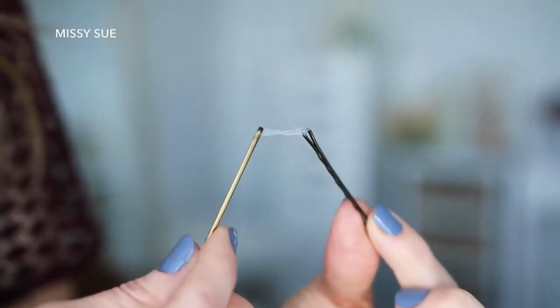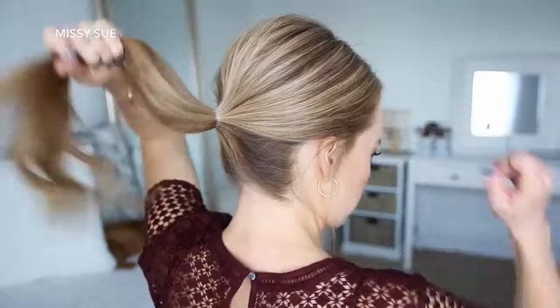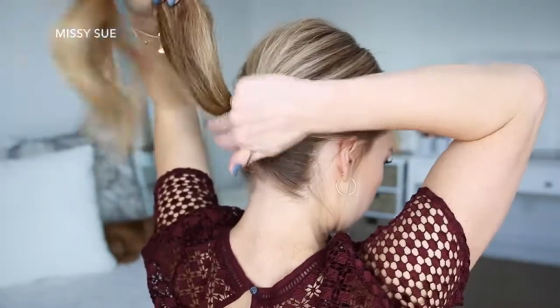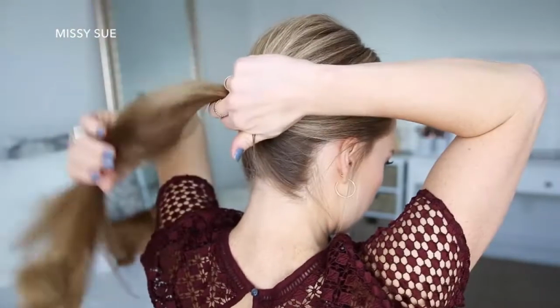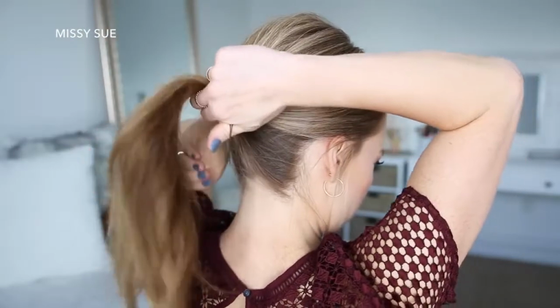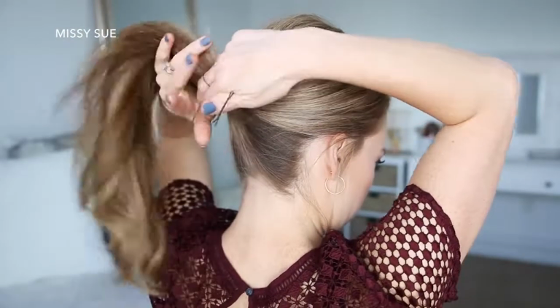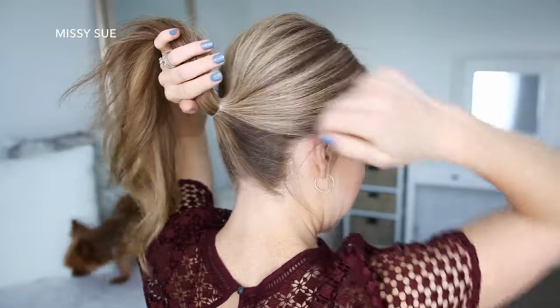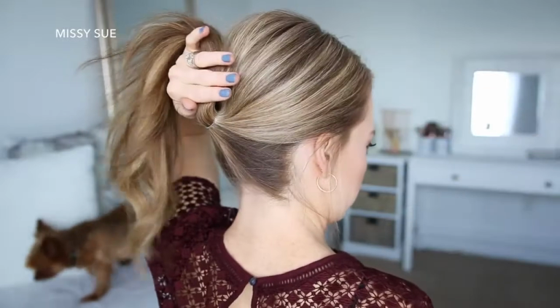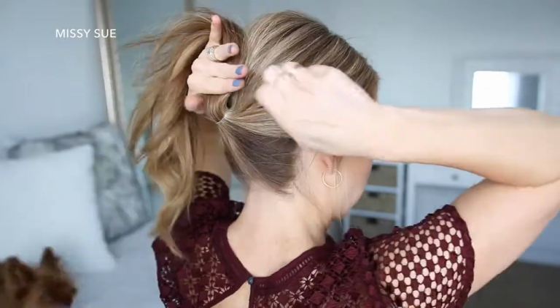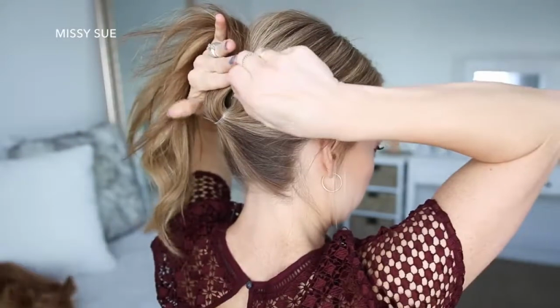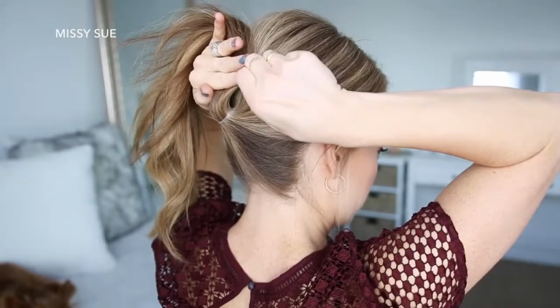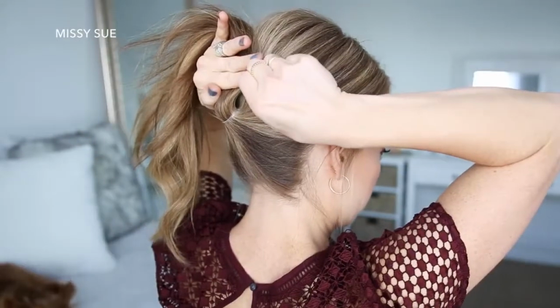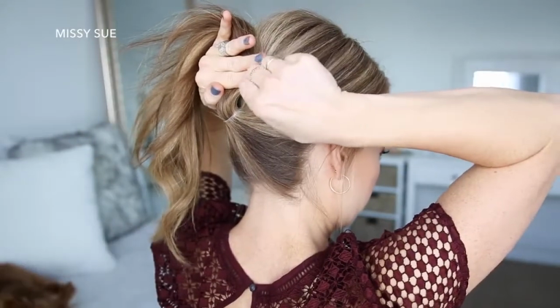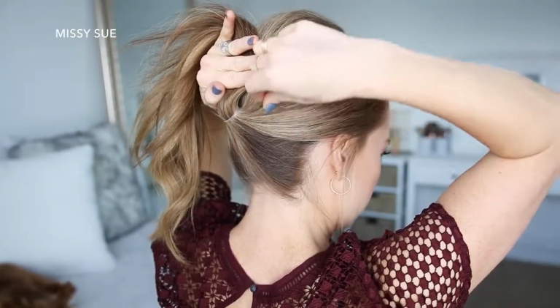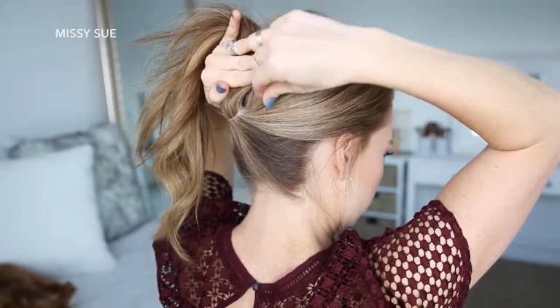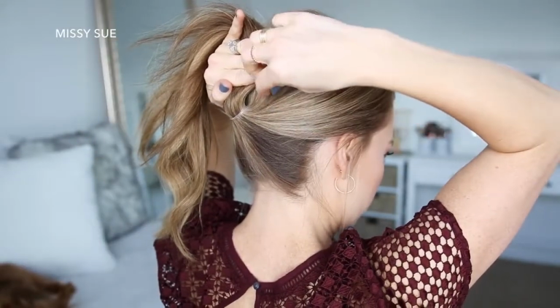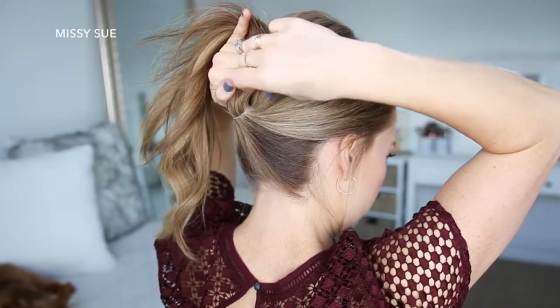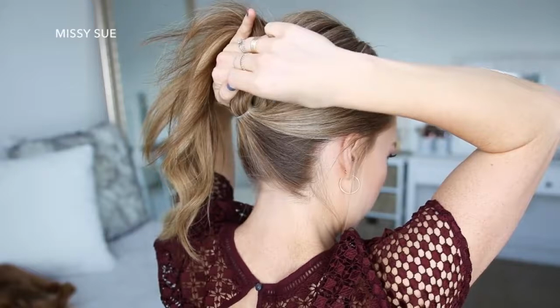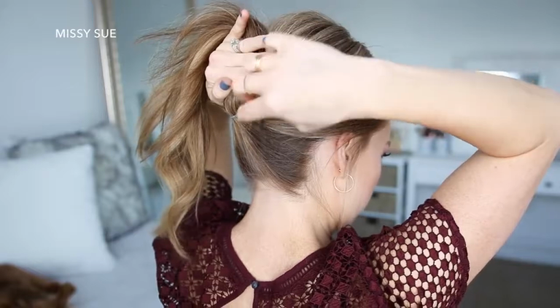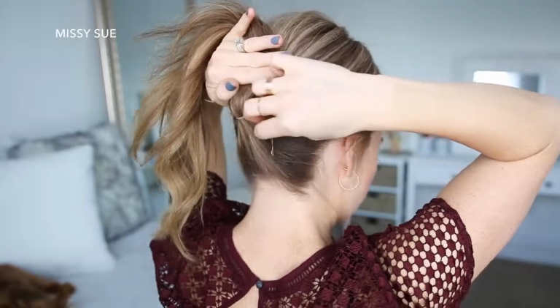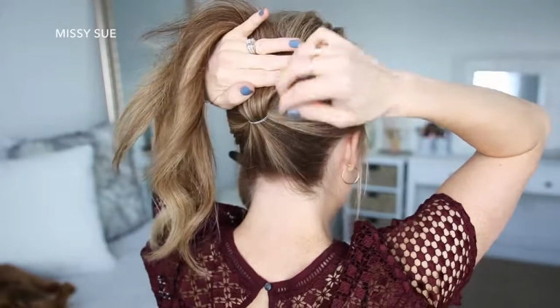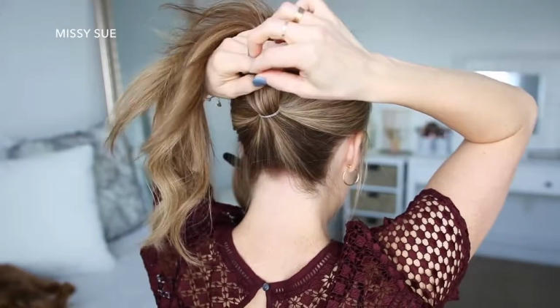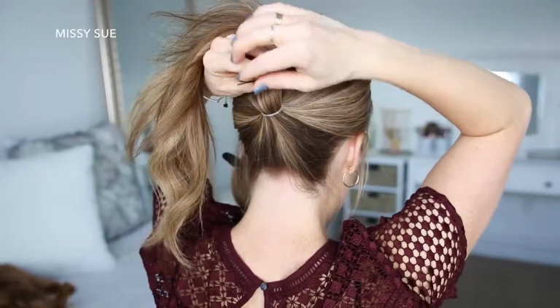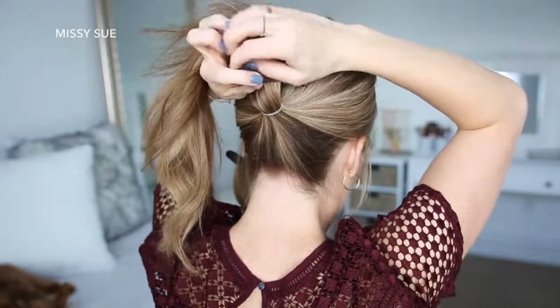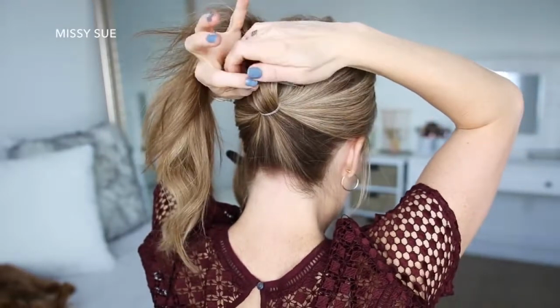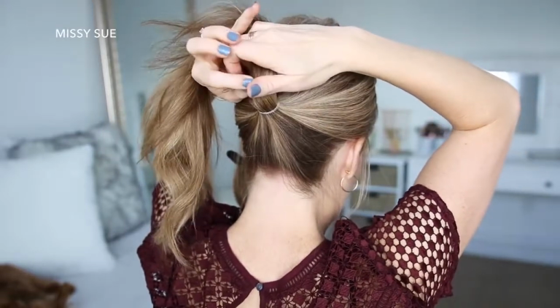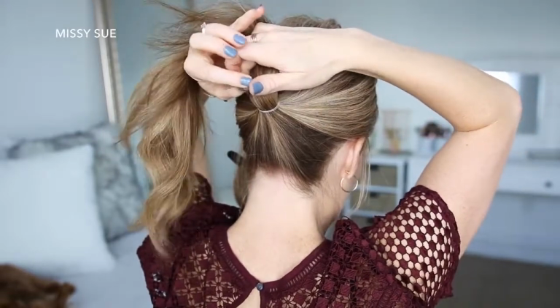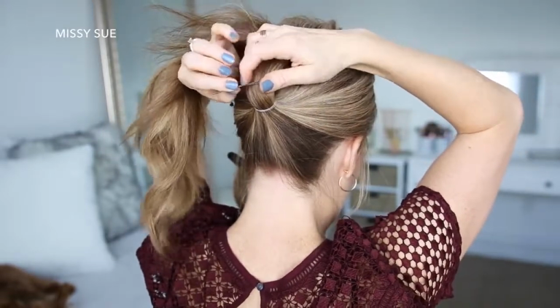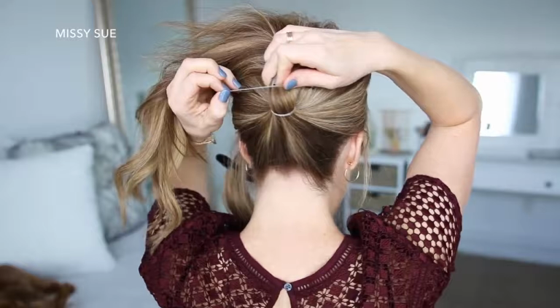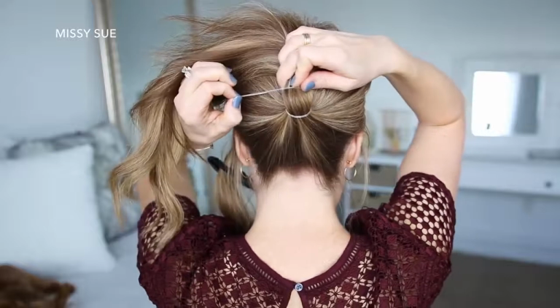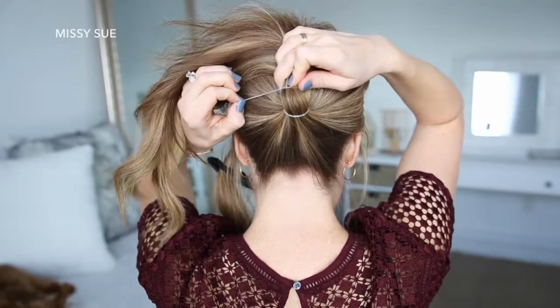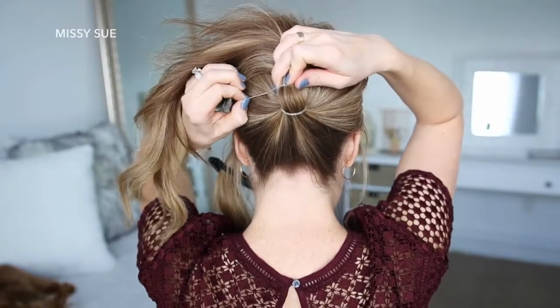Then I'm going to flip my ponytail up towards the top of my head and slide one bobby pin underneath the ponytail on the right side, about an inch above the base of the ponytail. I'll wrap the elastic band over the top of the ponytail hair, and then slide the other bobby pin underneath the ponytail on the left side.